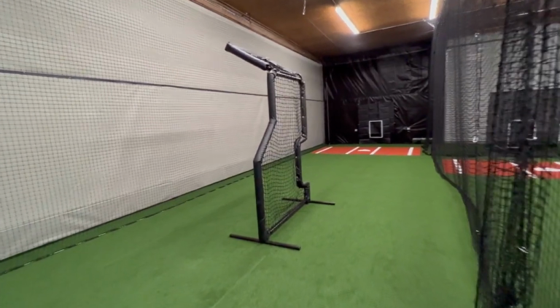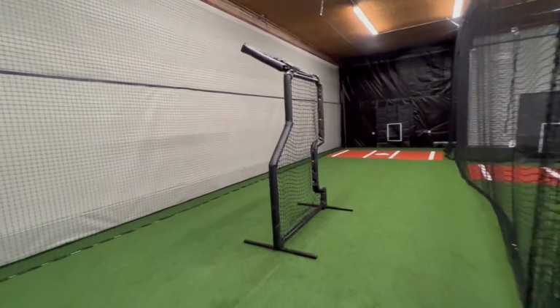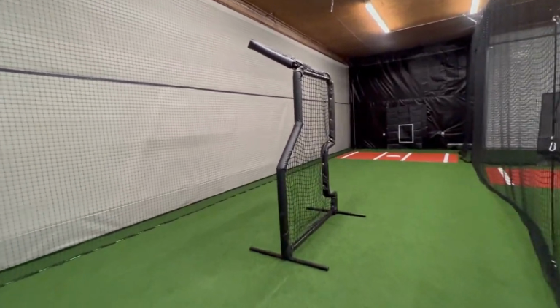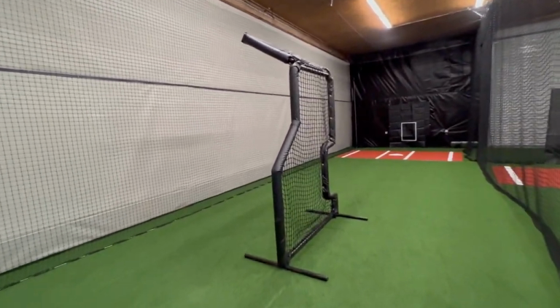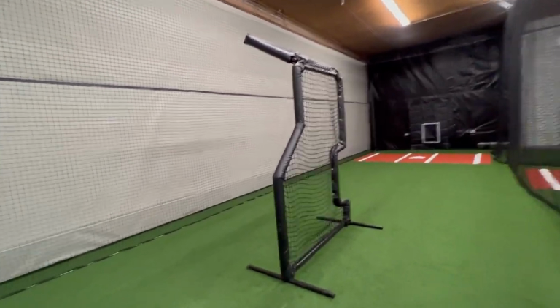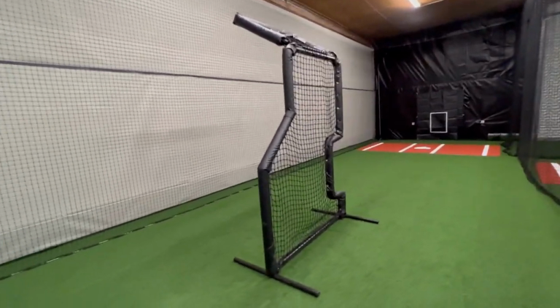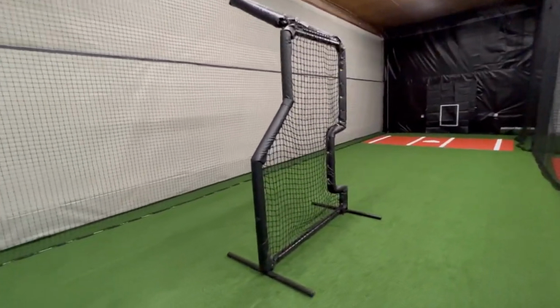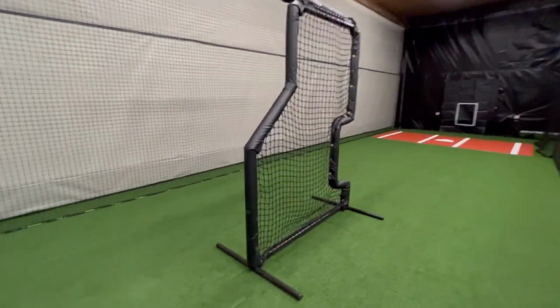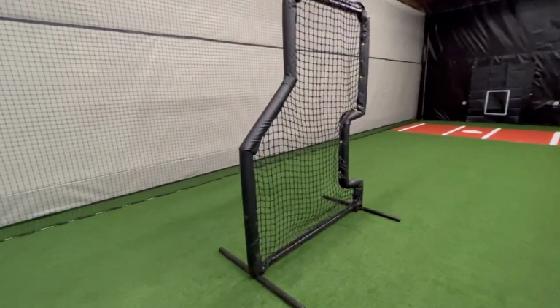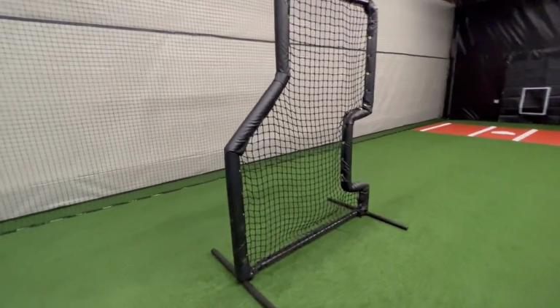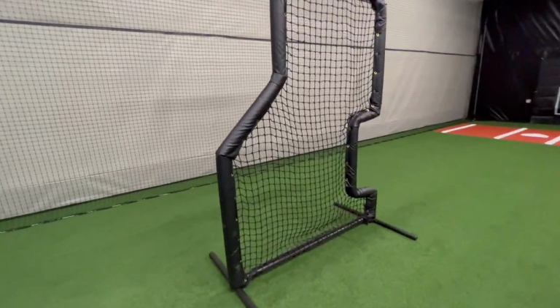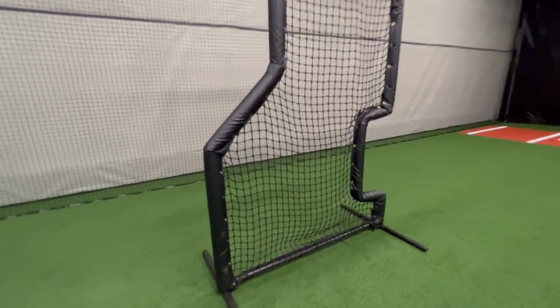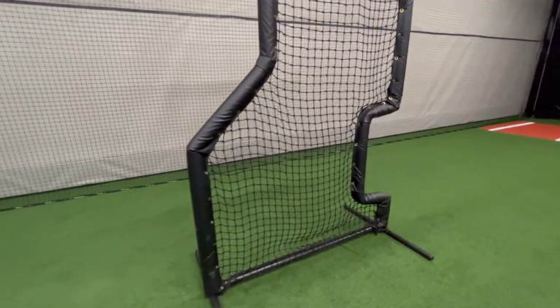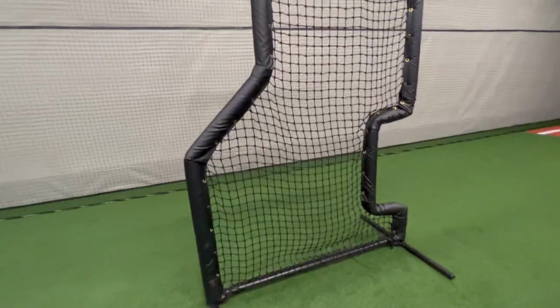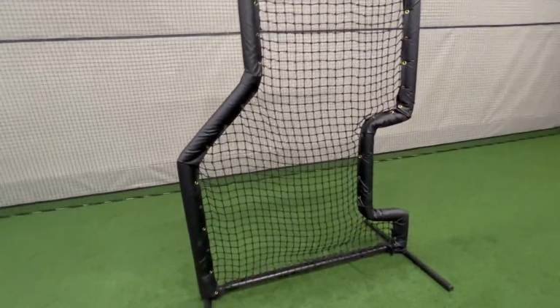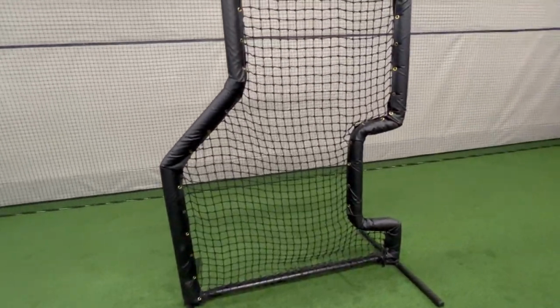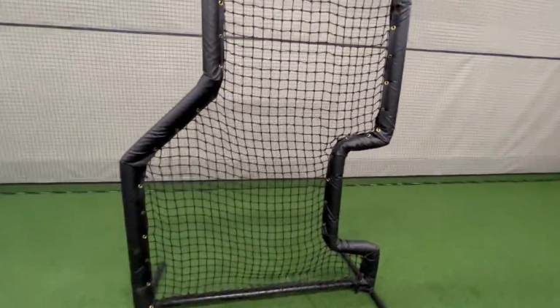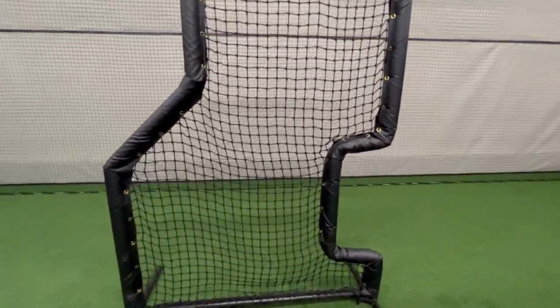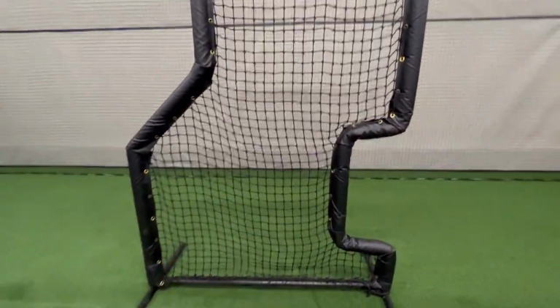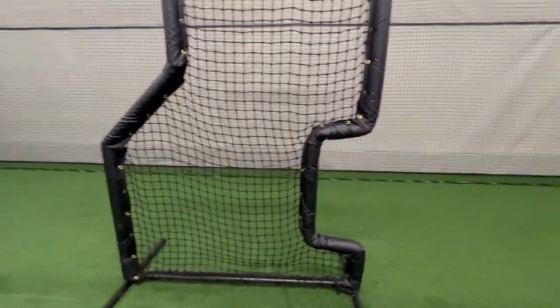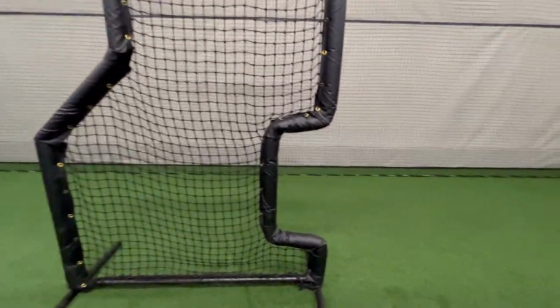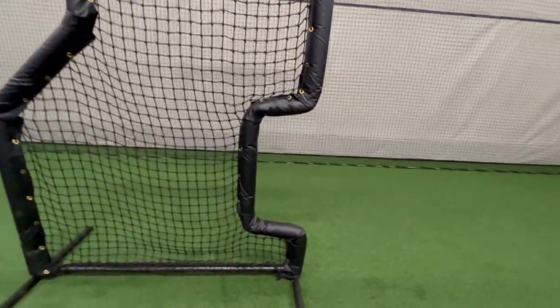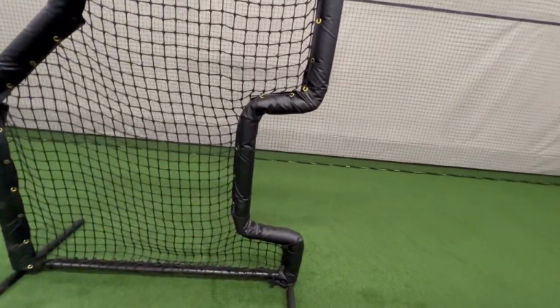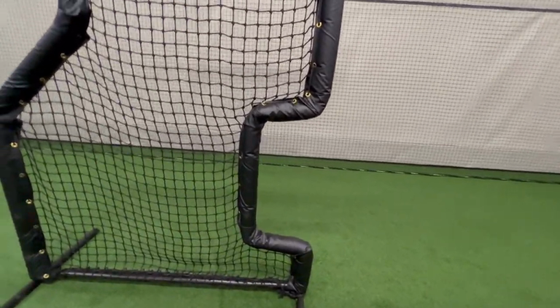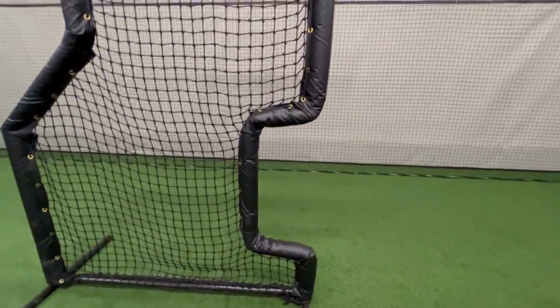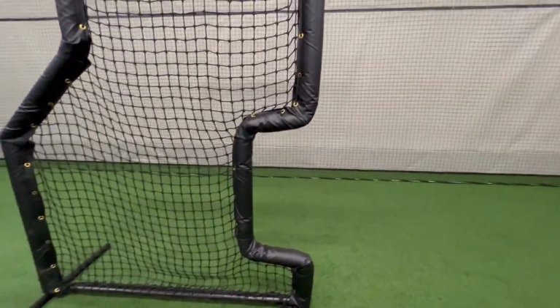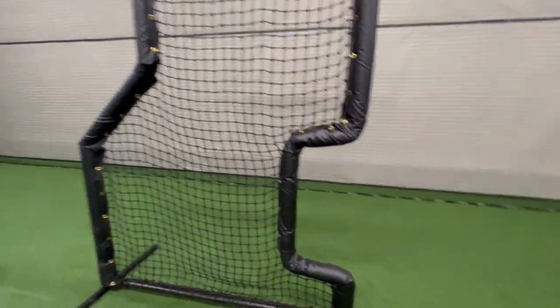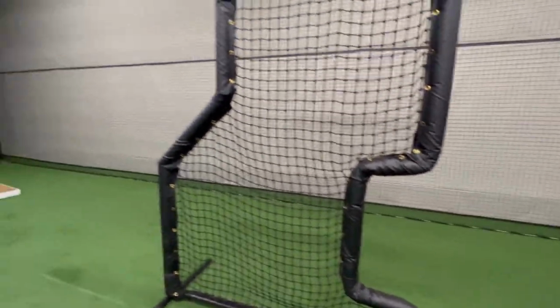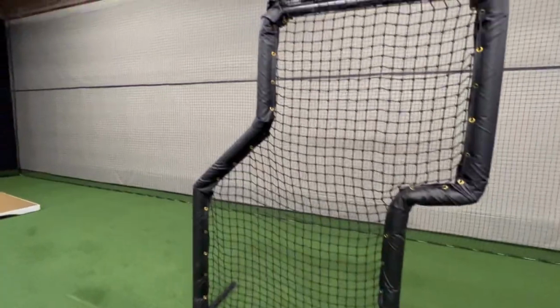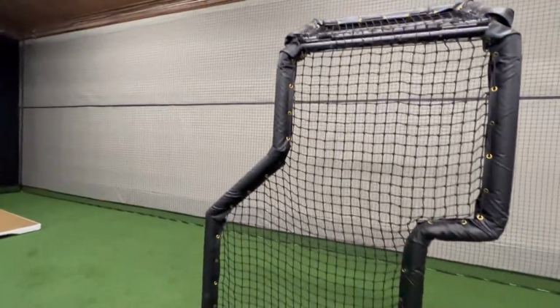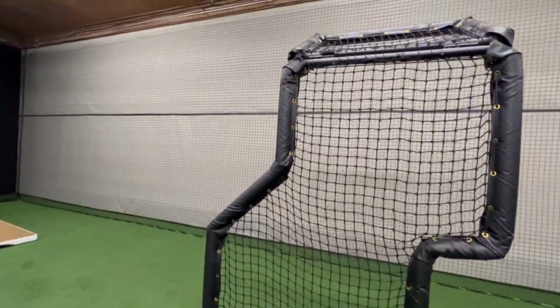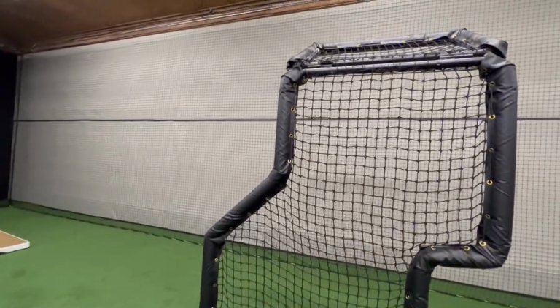We have a combo pitcher screen. It has a softball side and a baseball side.